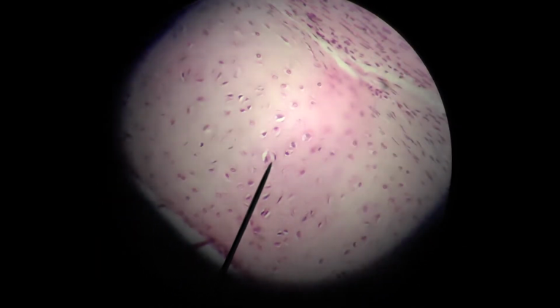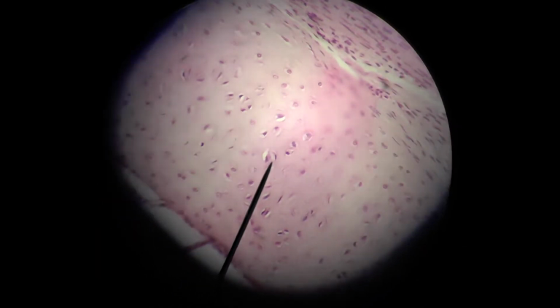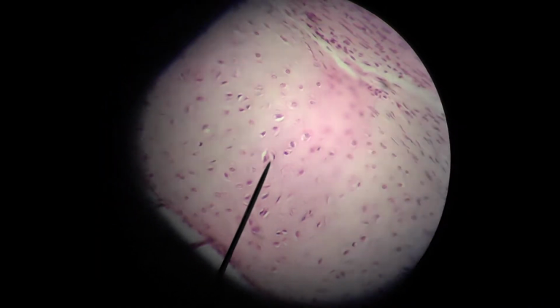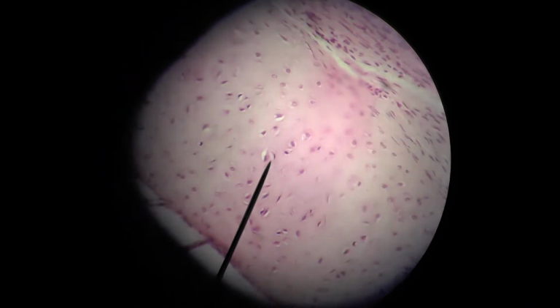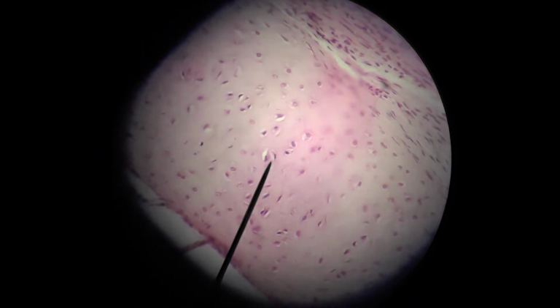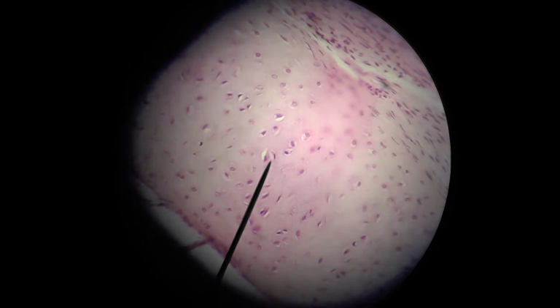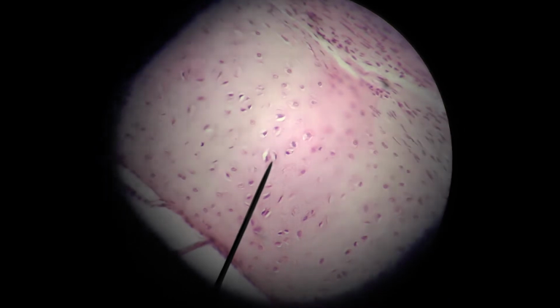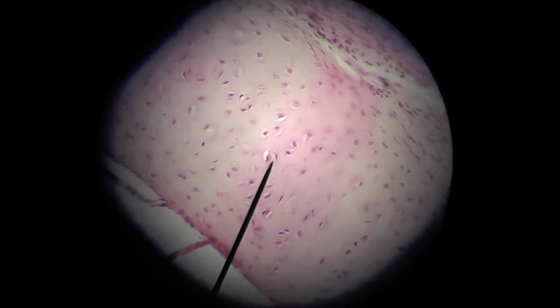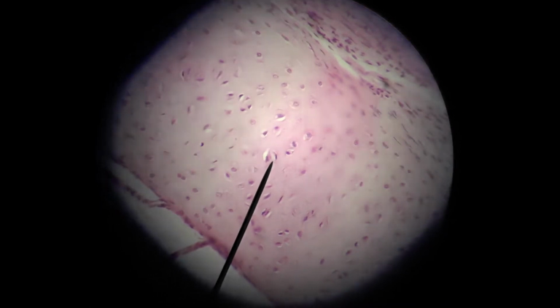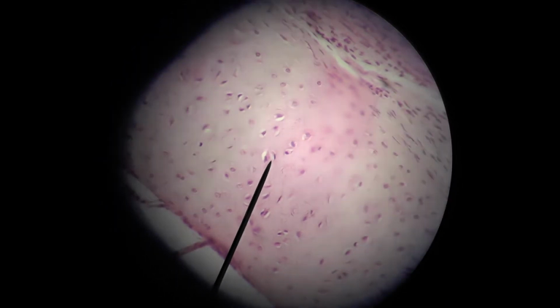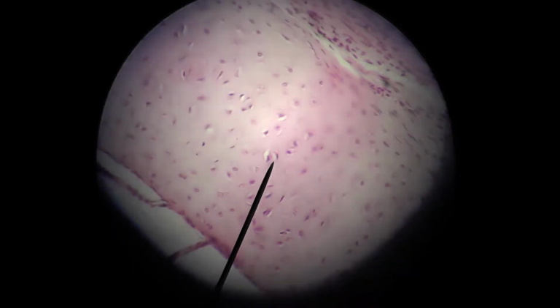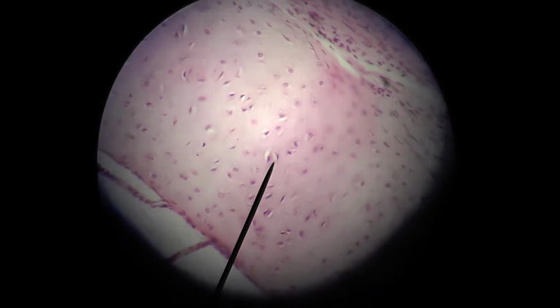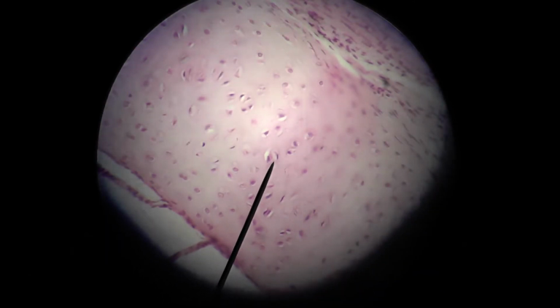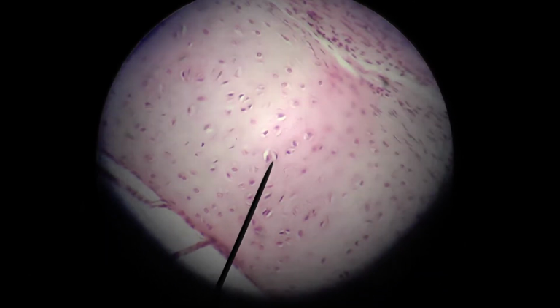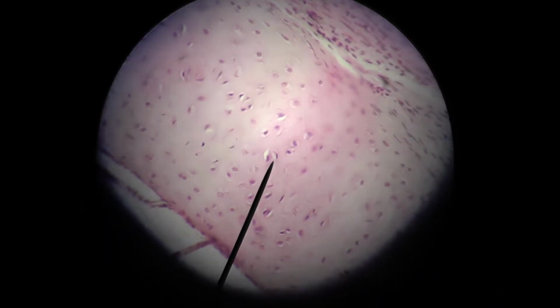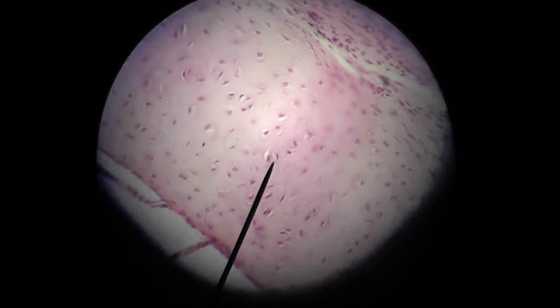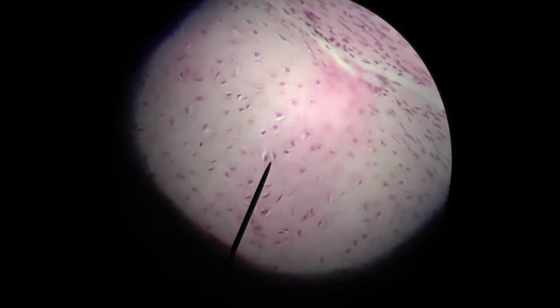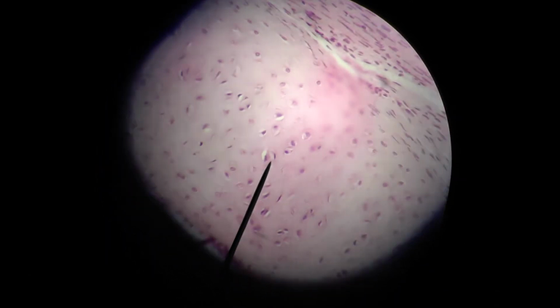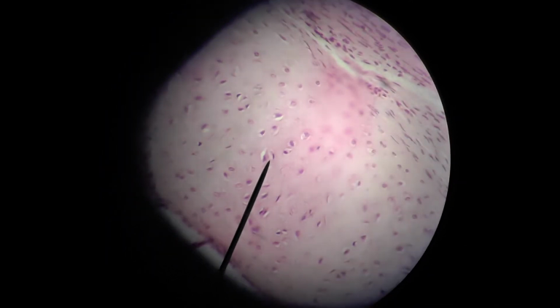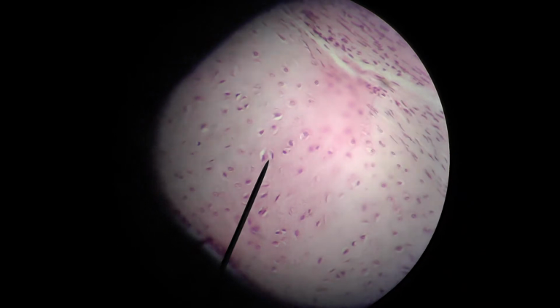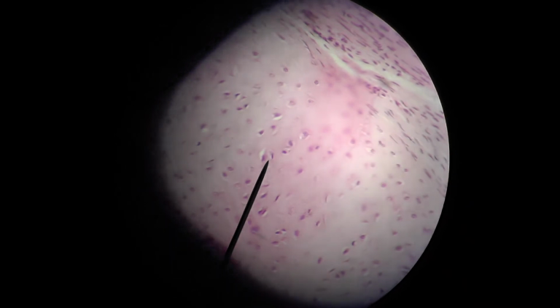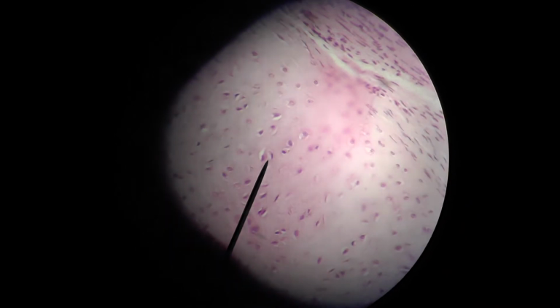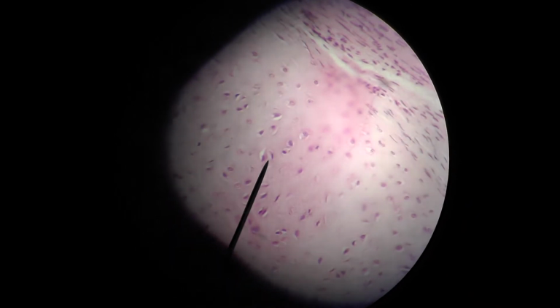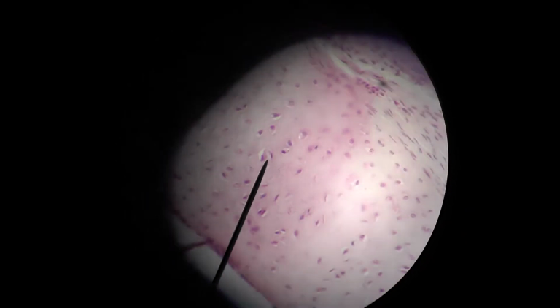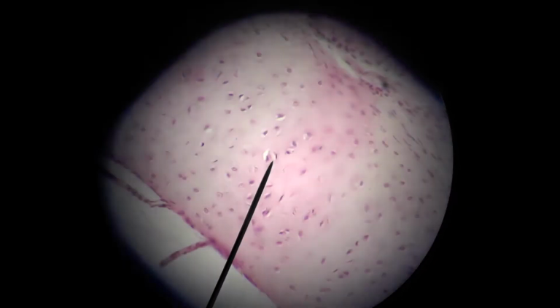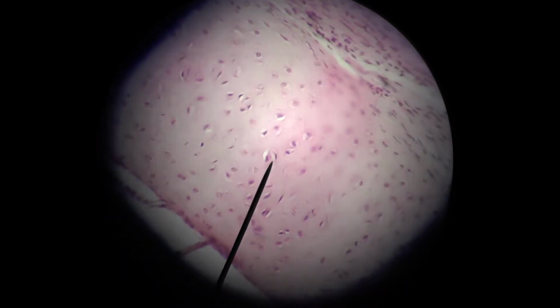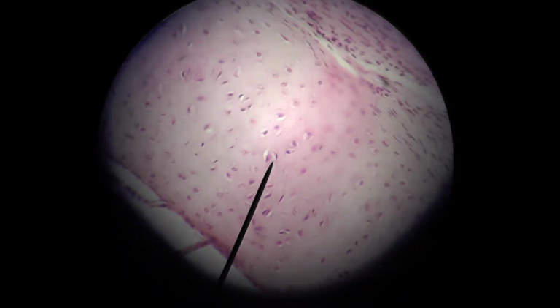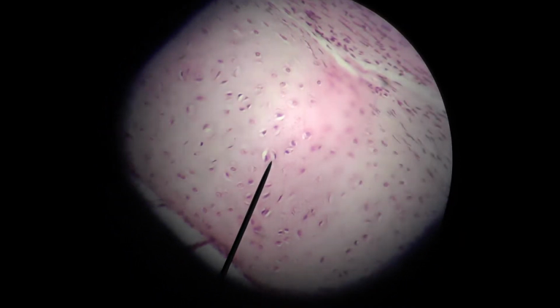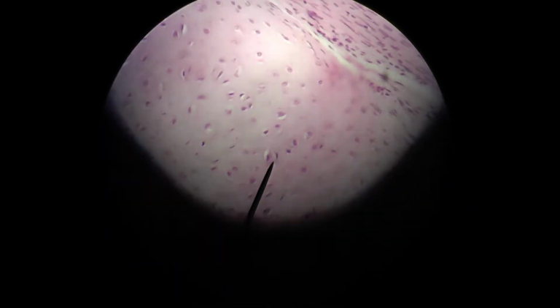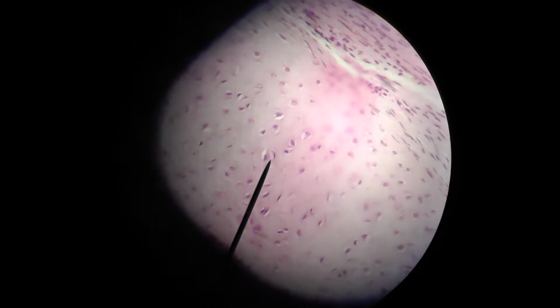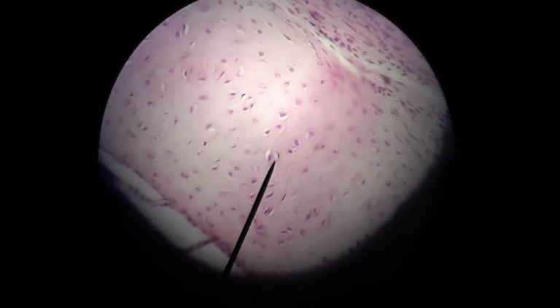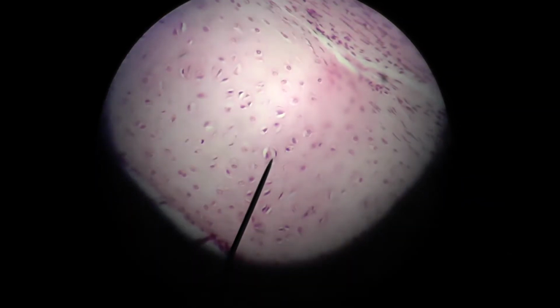How you can tell this is hyaline cartilage is because there's nothing super distinct other than that. Each of our cartilage types is going to have that feature in common — the chondrocyte entrapped in the lacuna. But the other two cartilage types are going to have really distinct protein fiber patterns that you can't see here.